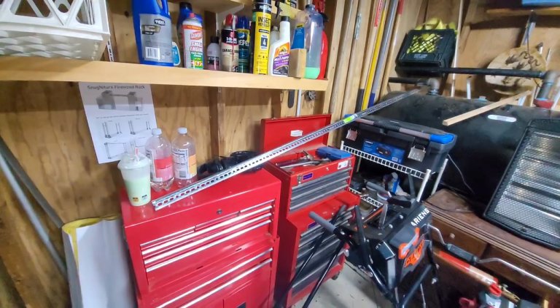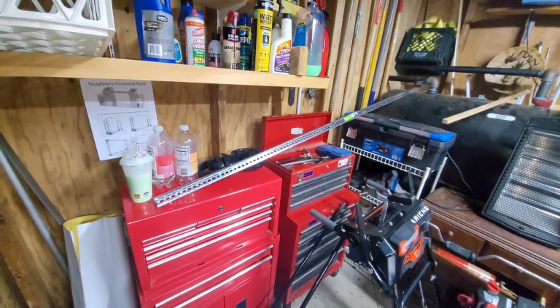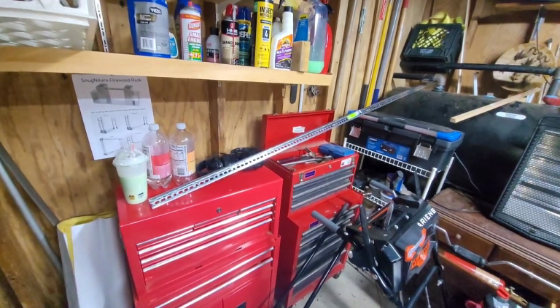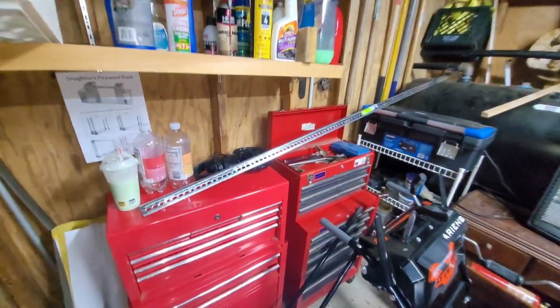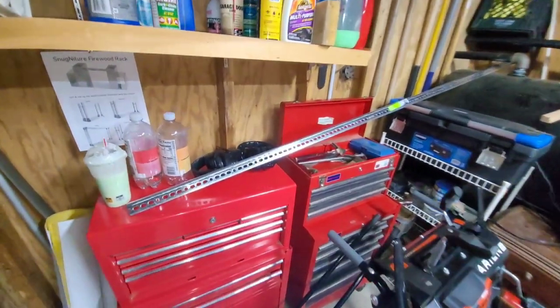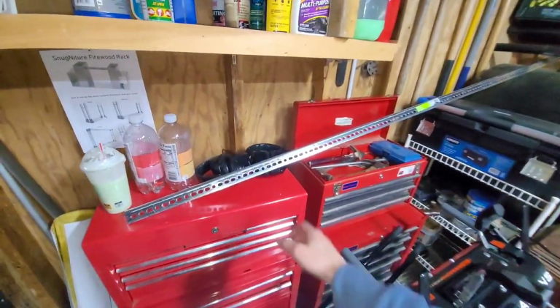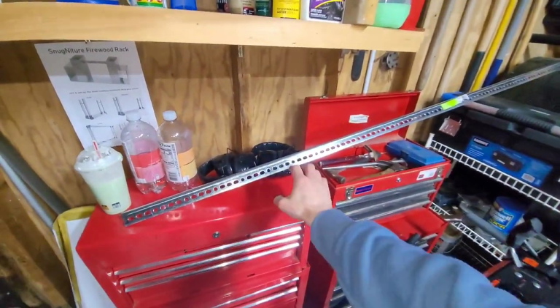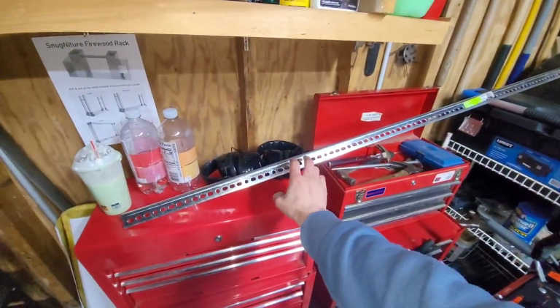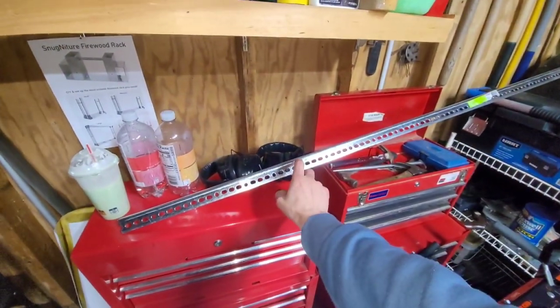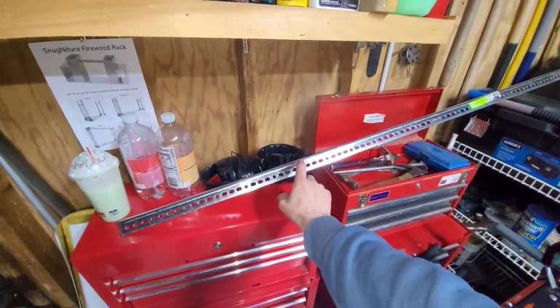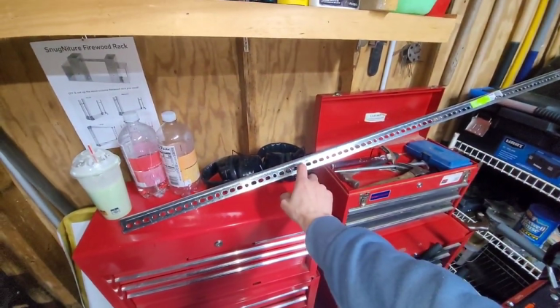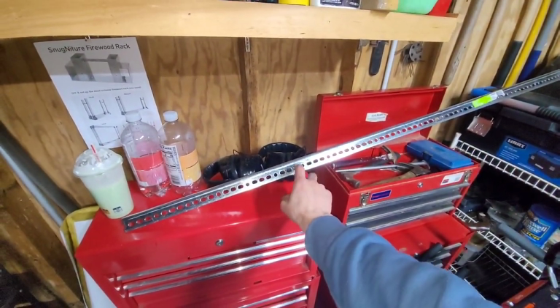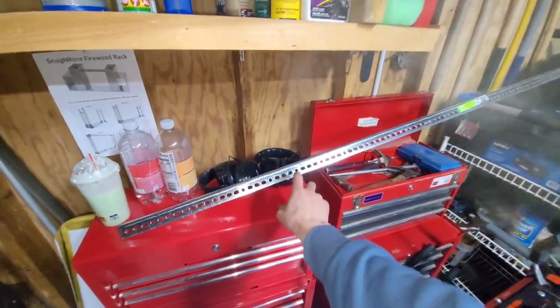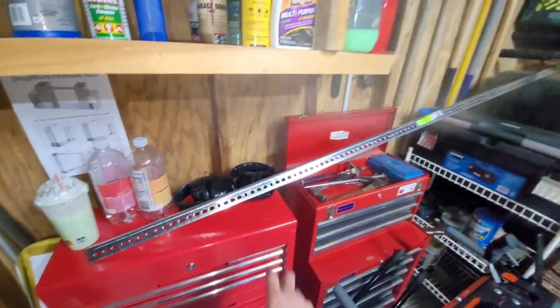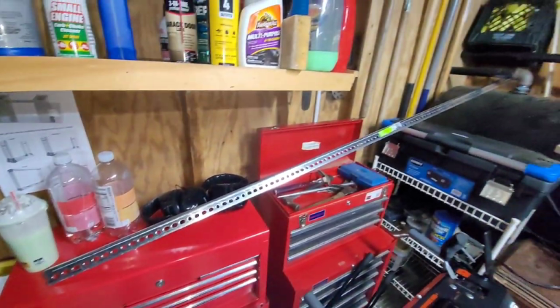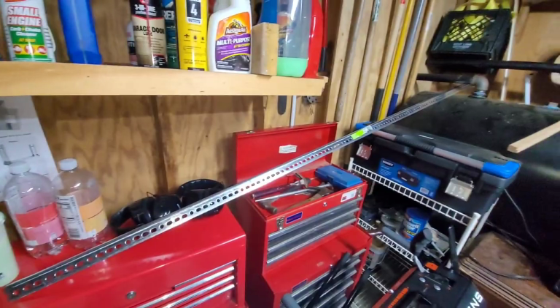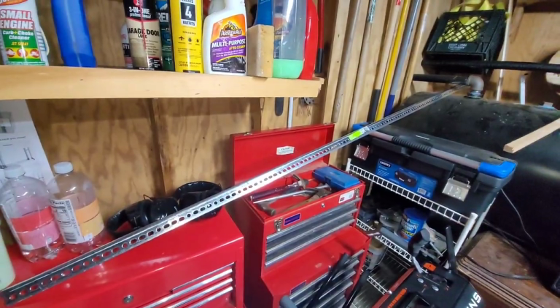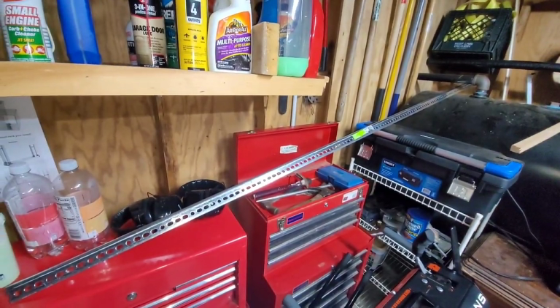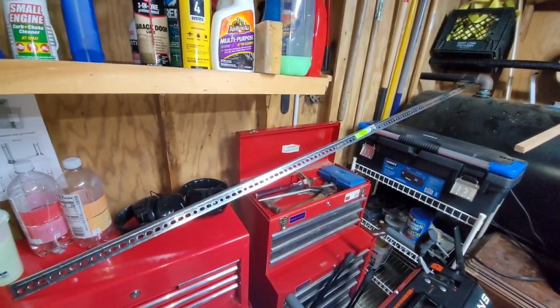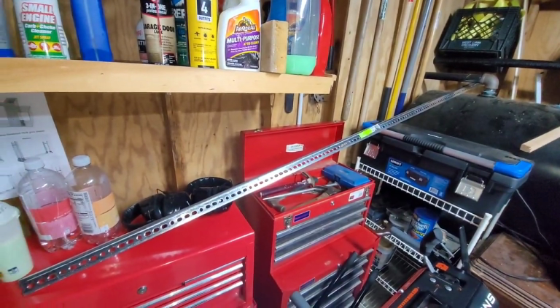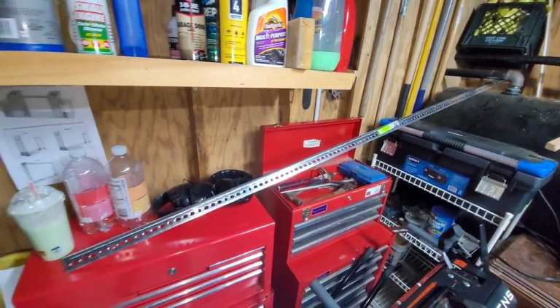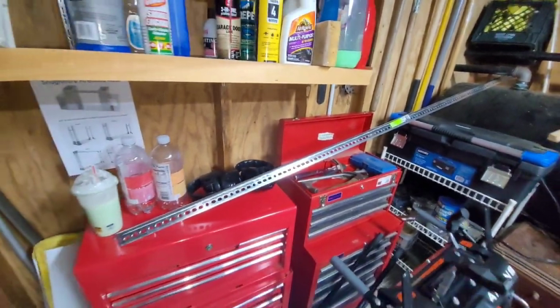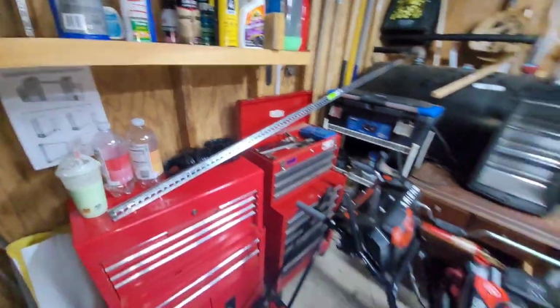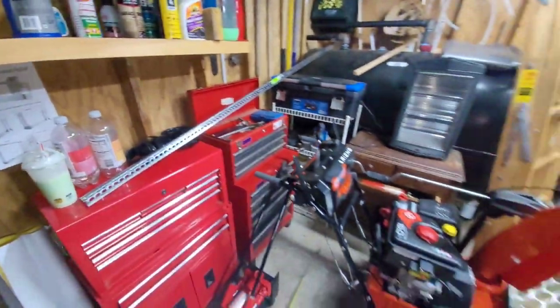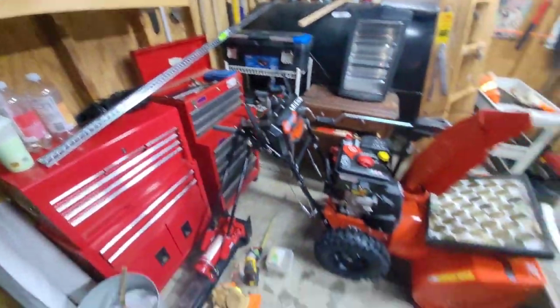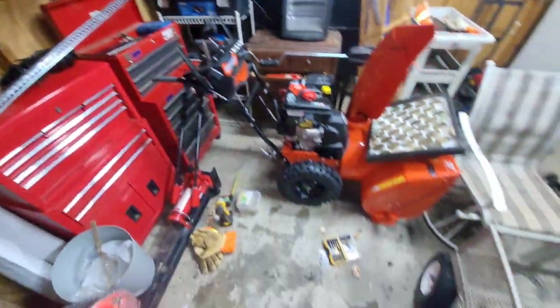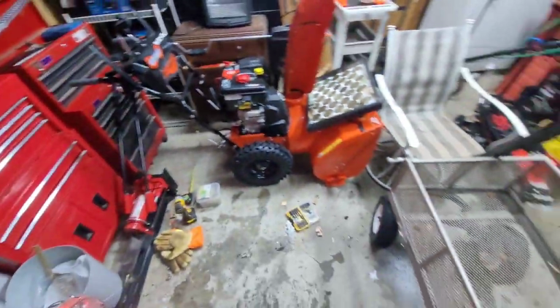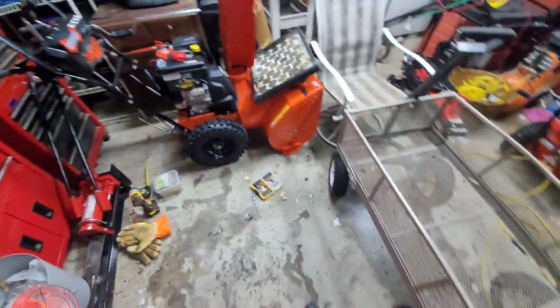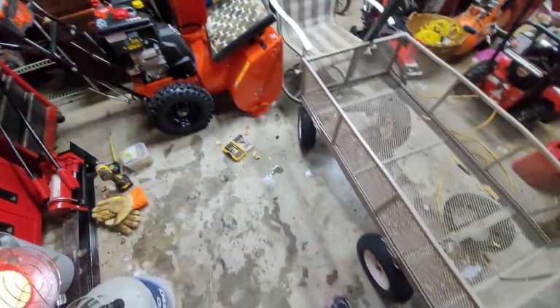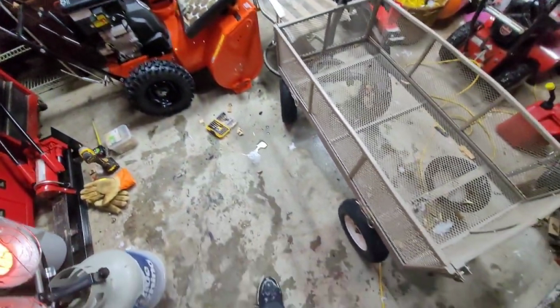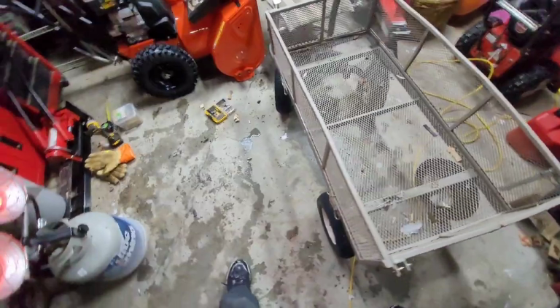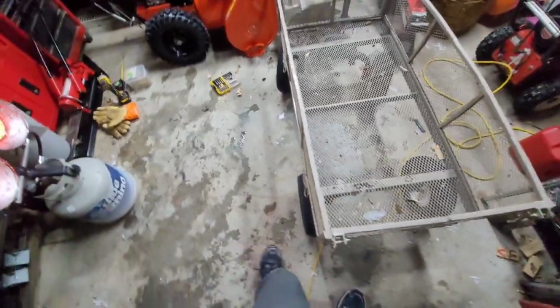Hey everyone, I just bought this piece of angle iron. That stuff is not cheap. Because I'm going to be using that to fix my wagon.